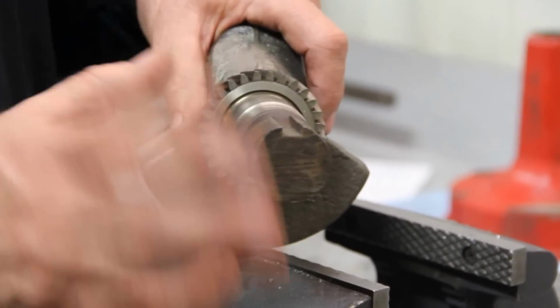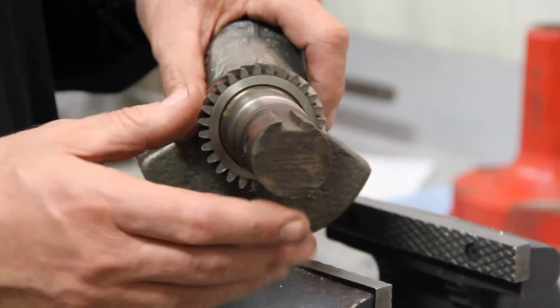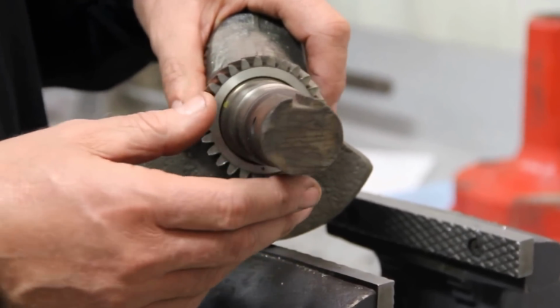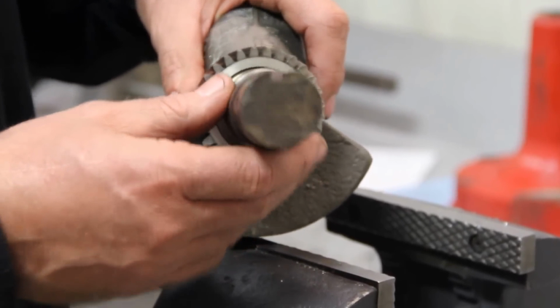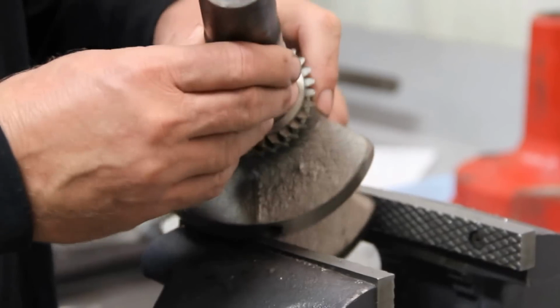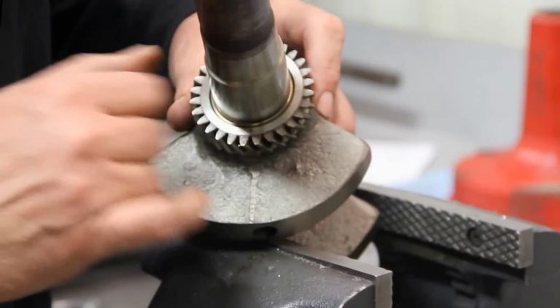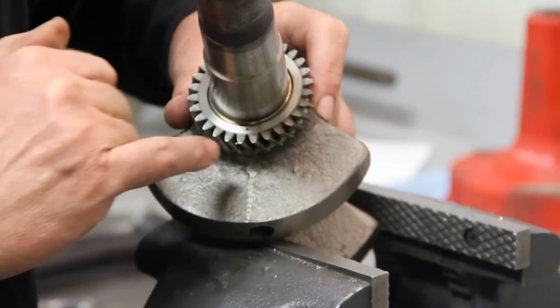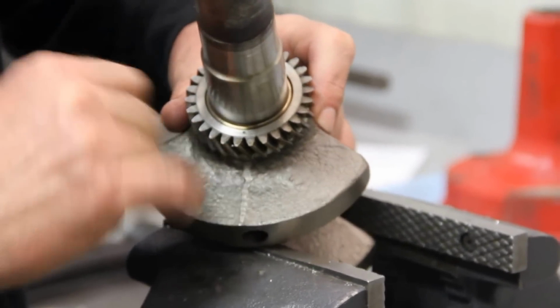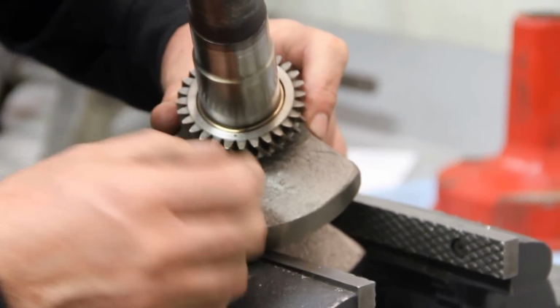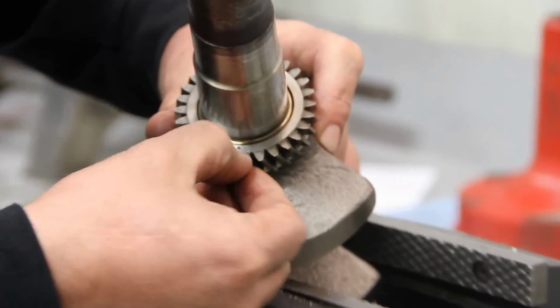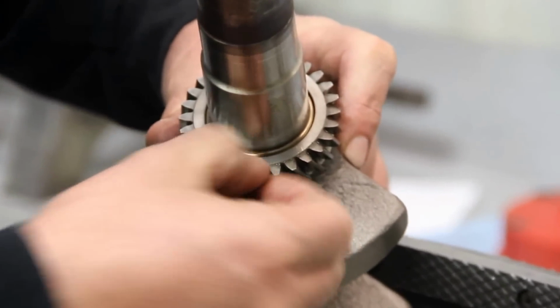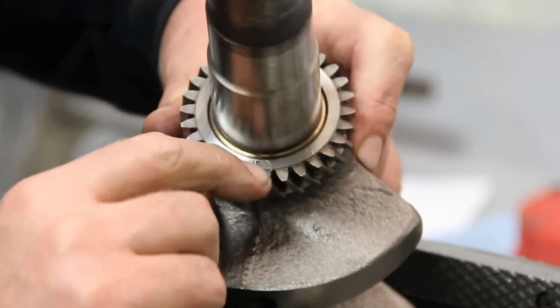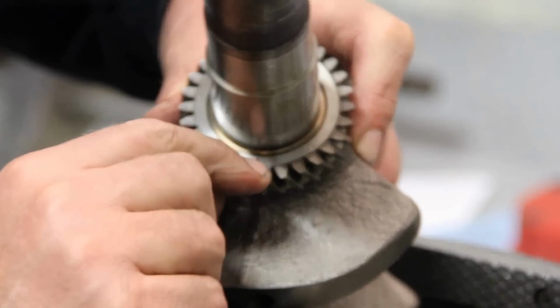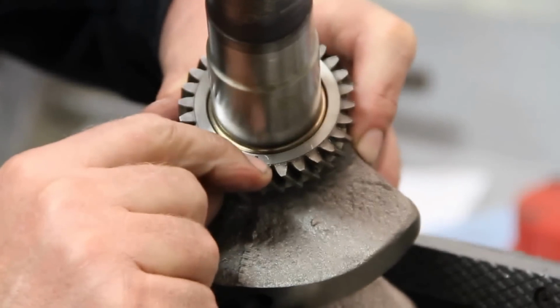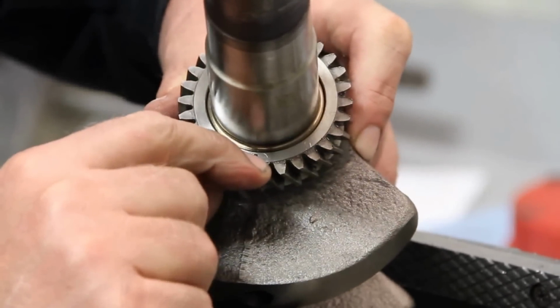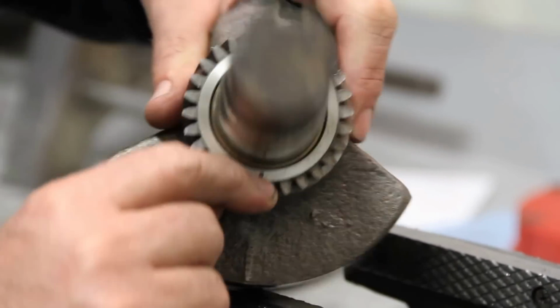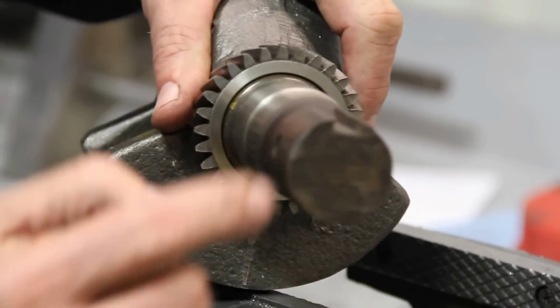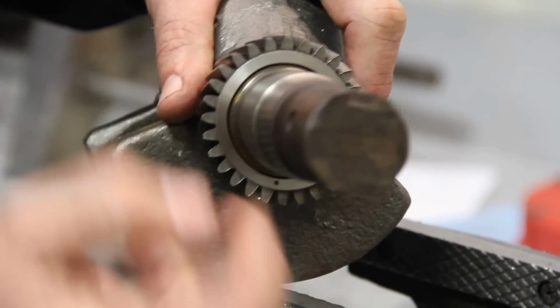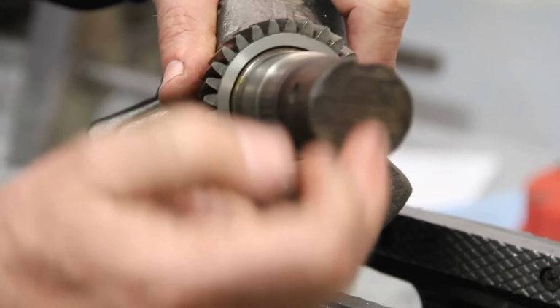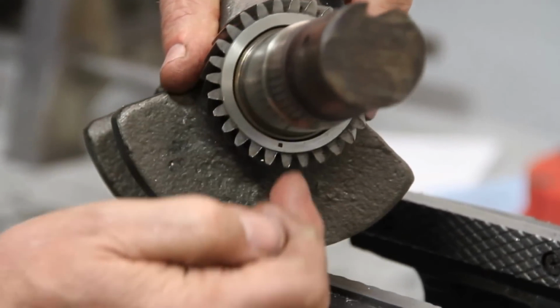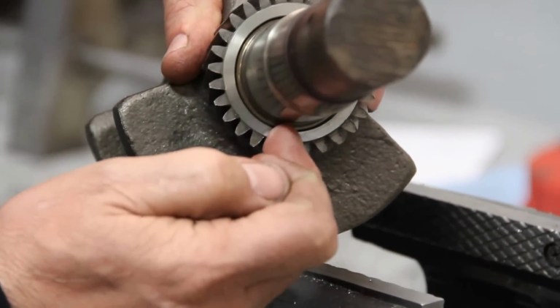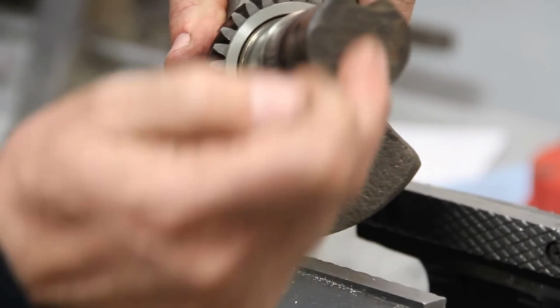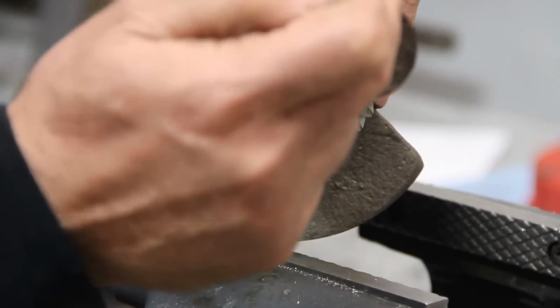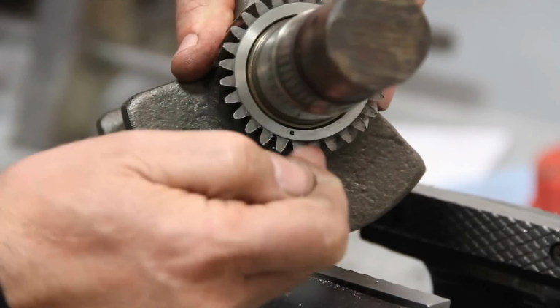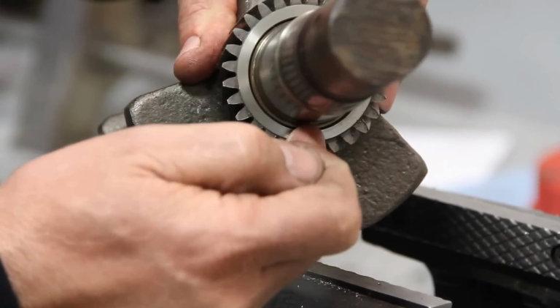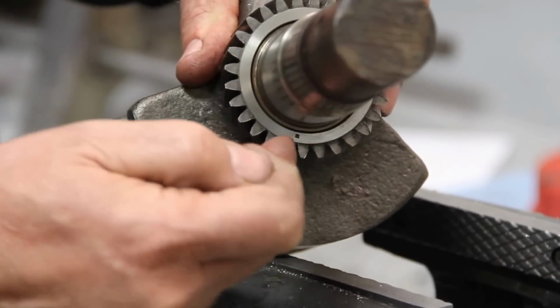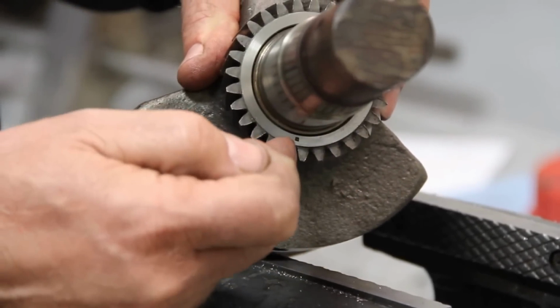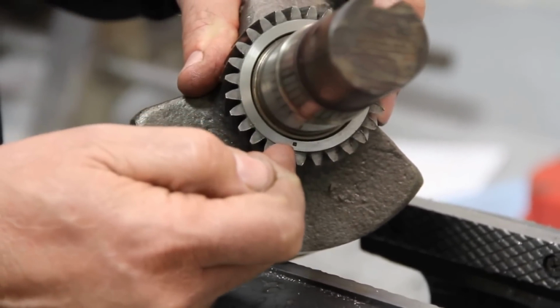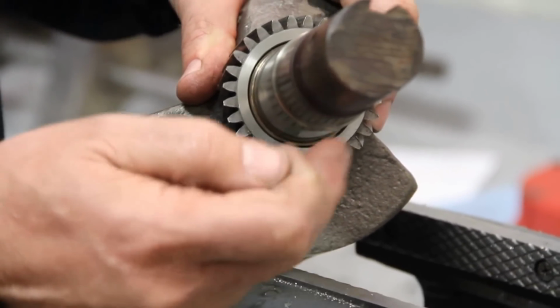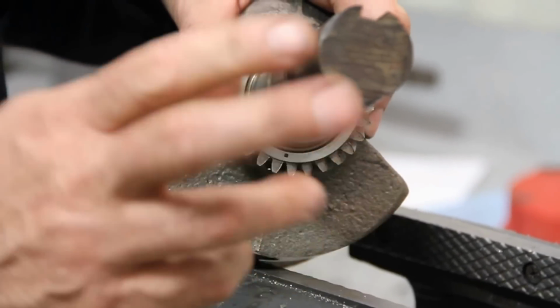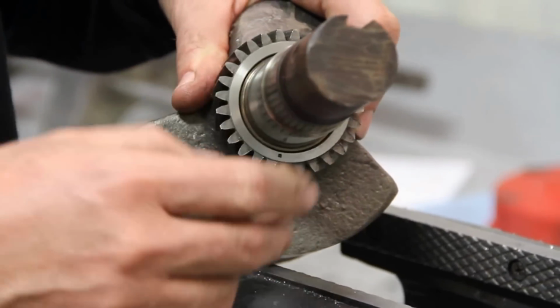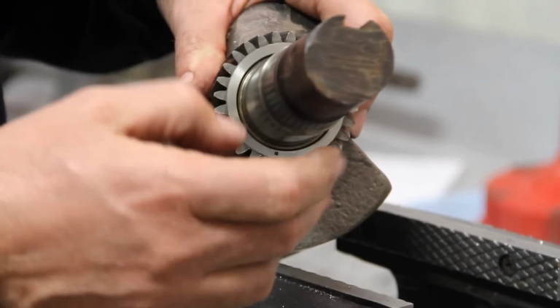An easy way to check and make sure you've got a good one is to take and check. There's the dot right there, and here's the keyway. That dot is always opposite of the keyway, exactly. So if it starts rotating around and moving, it's just not very good then.